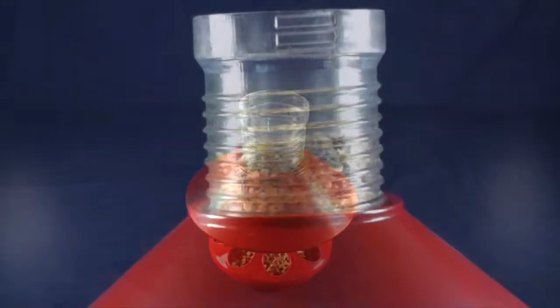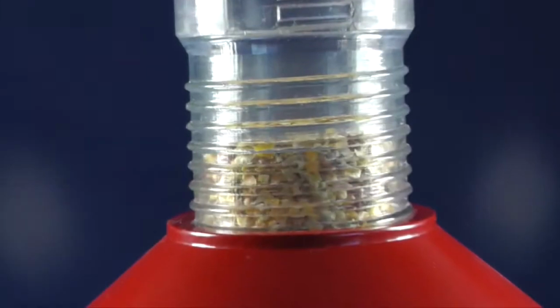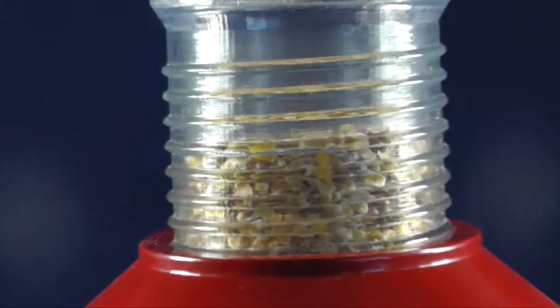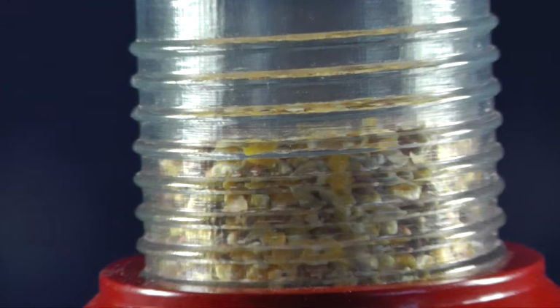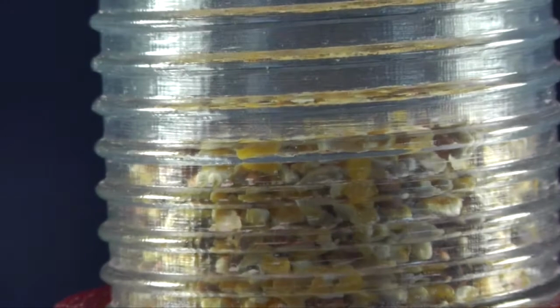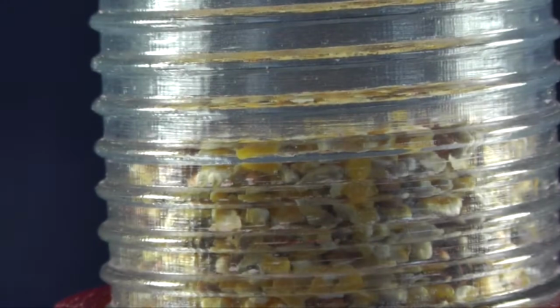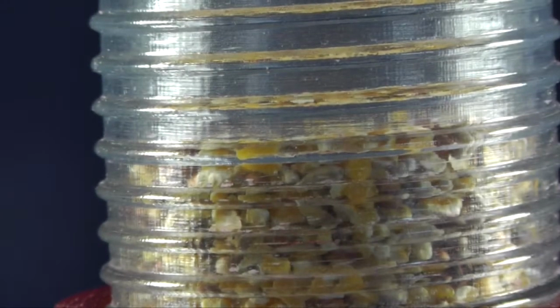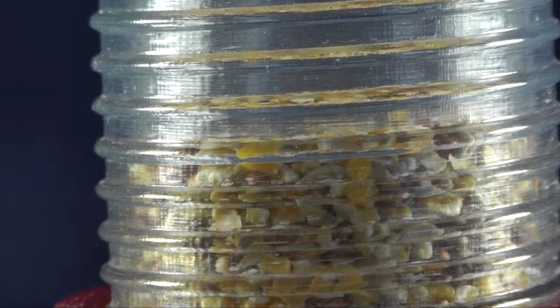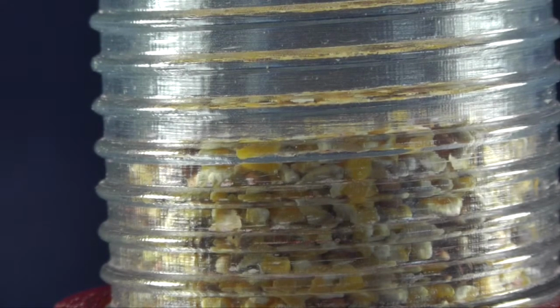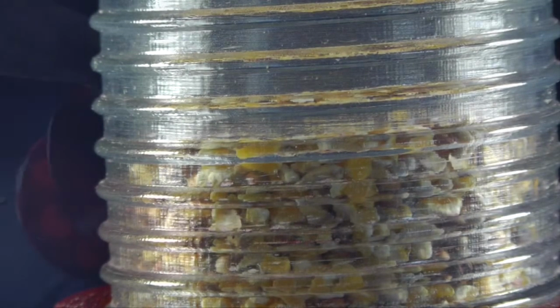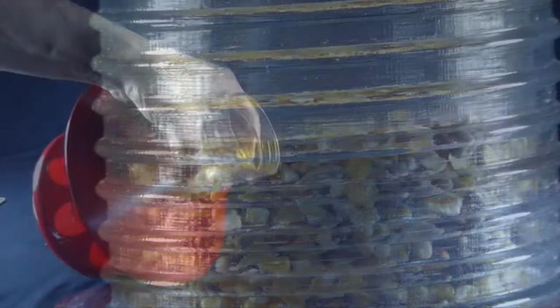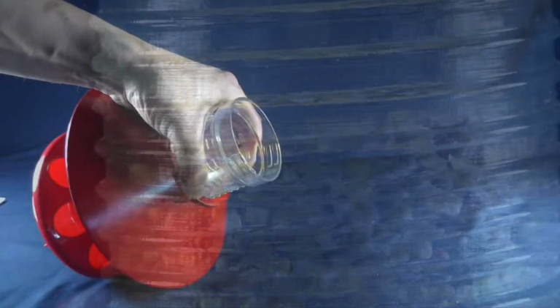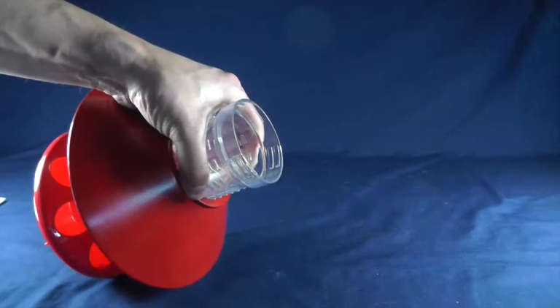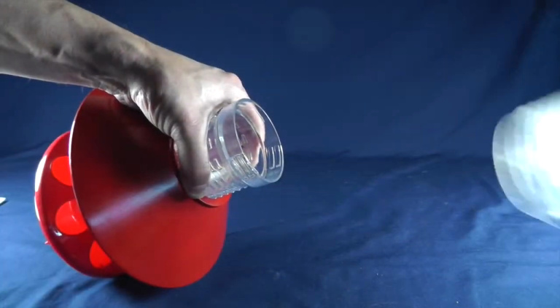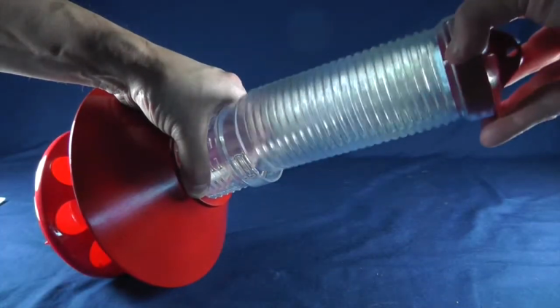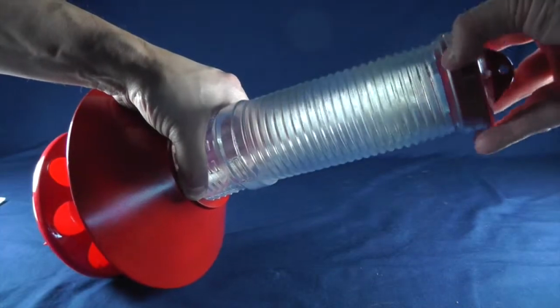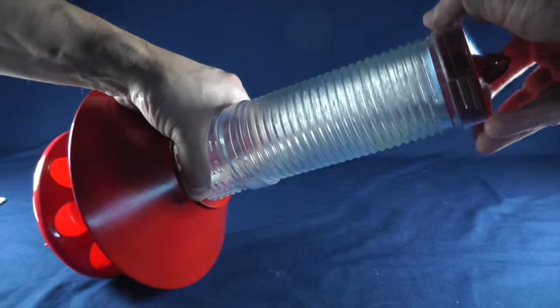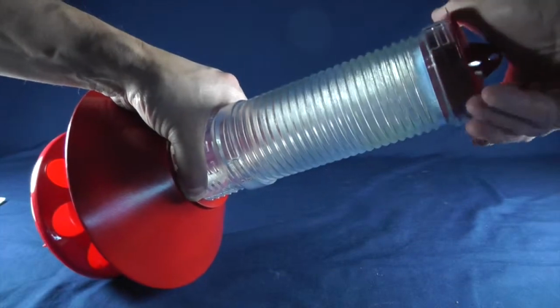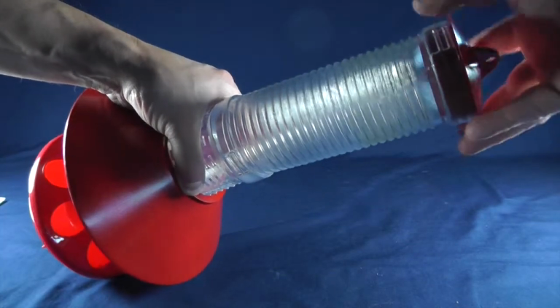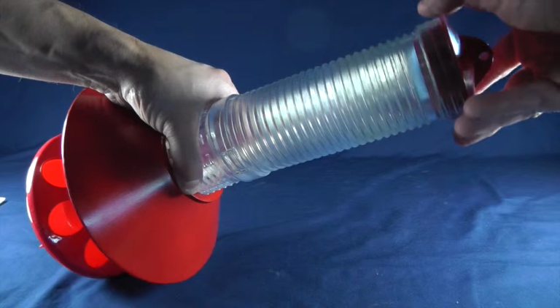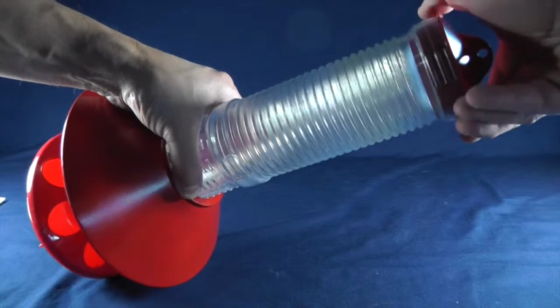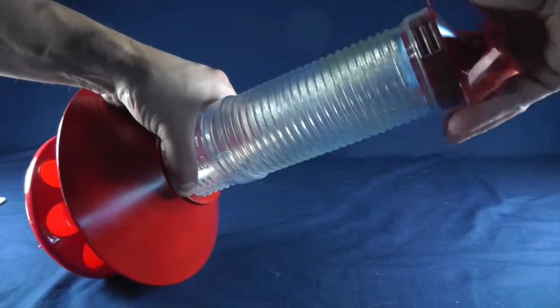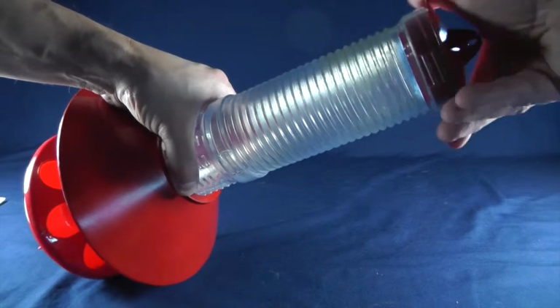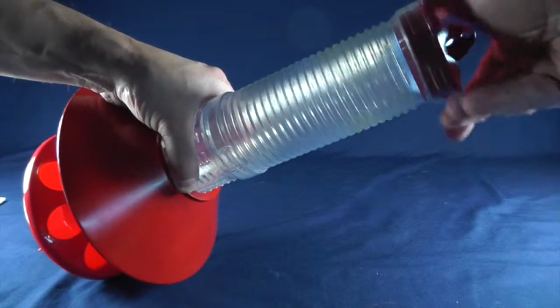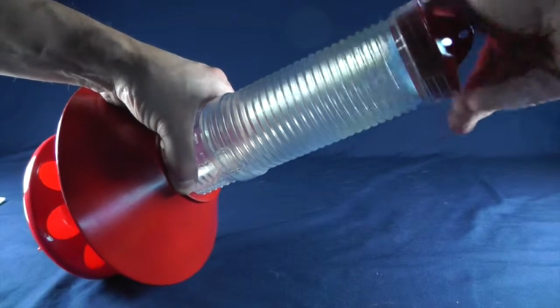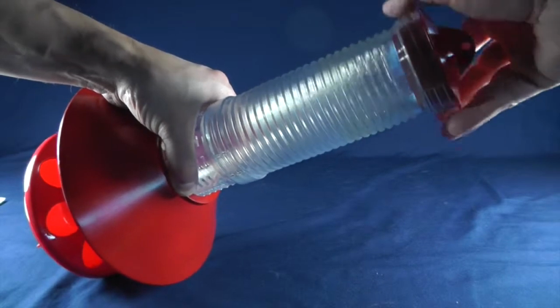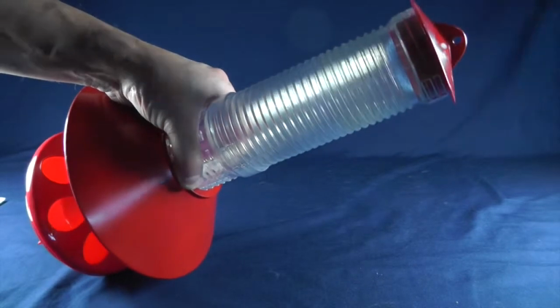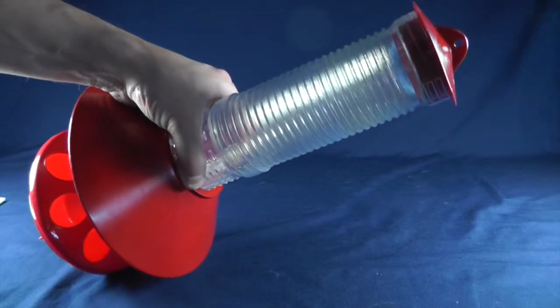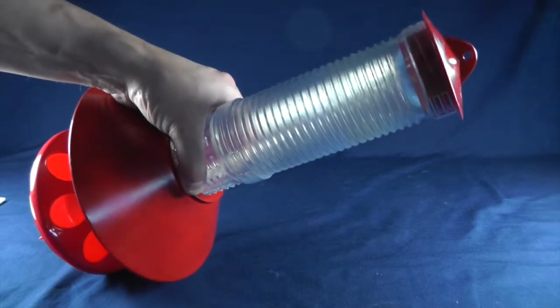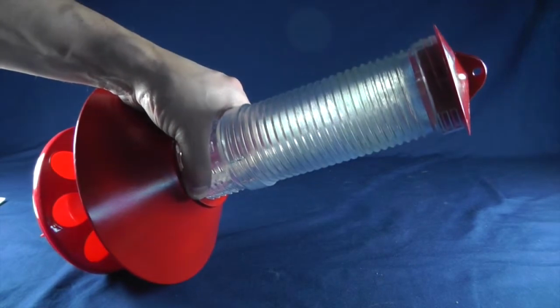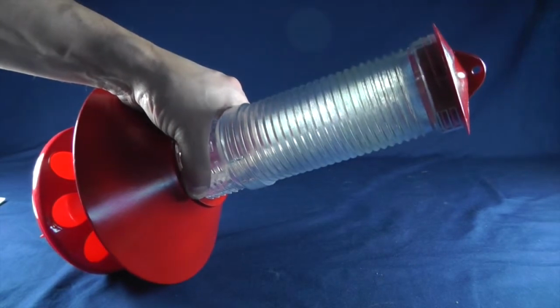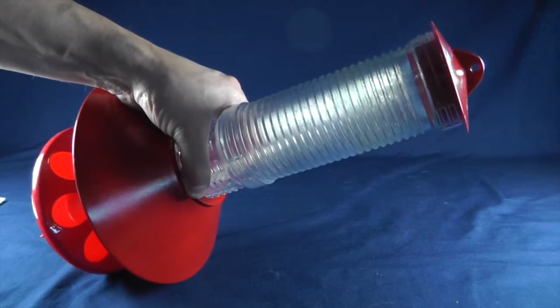The BrightTap feeder holds four cups of feed, but you can increase the capacity by another two cups with an optional second feed tube. The tubes screw together easily.